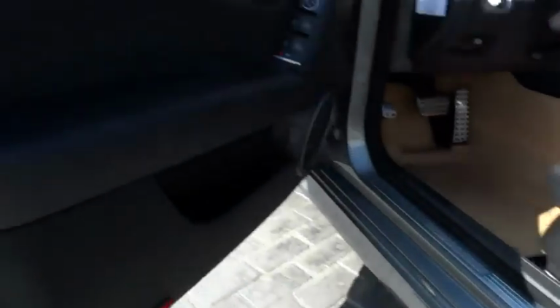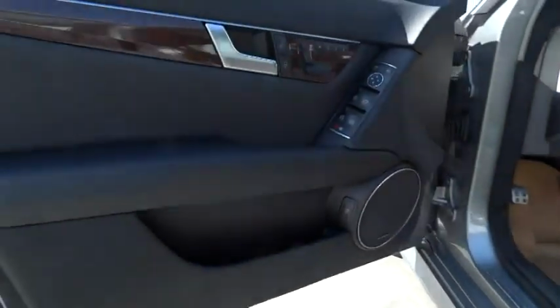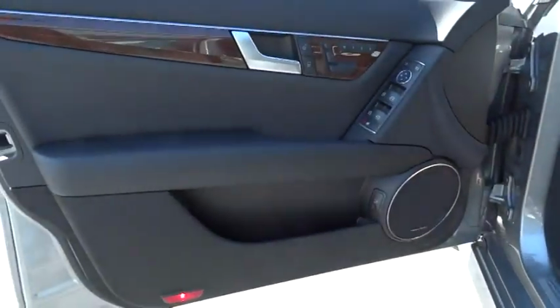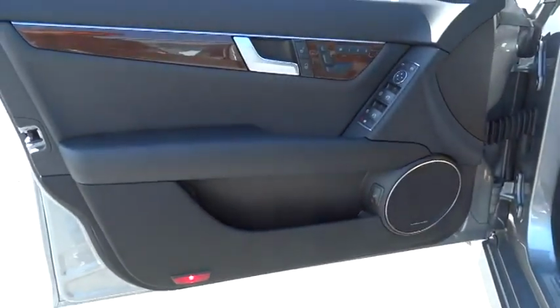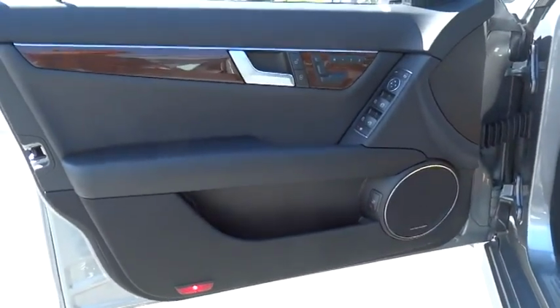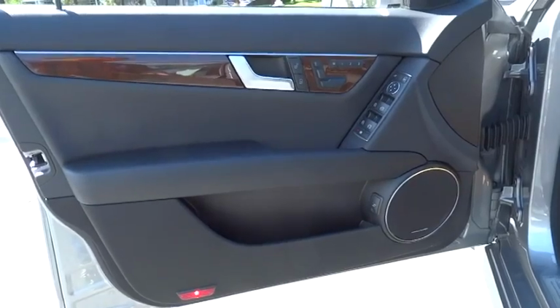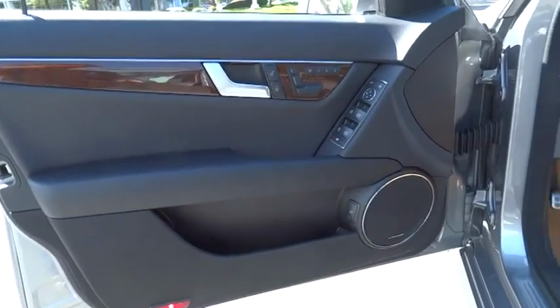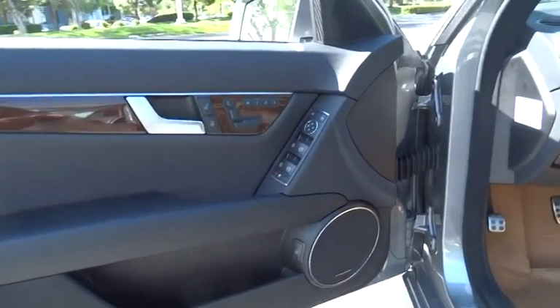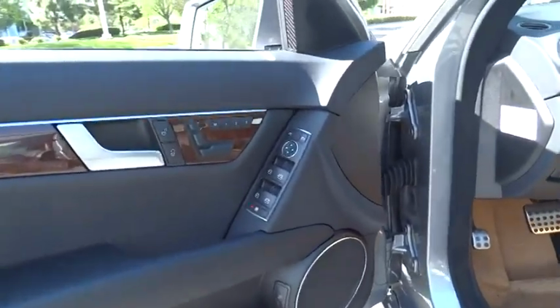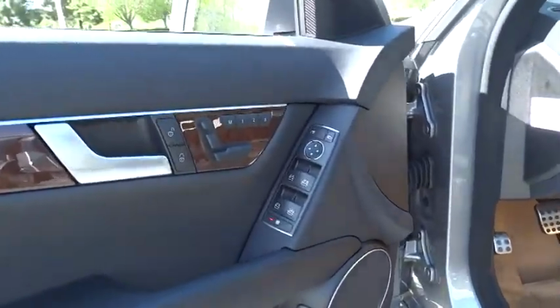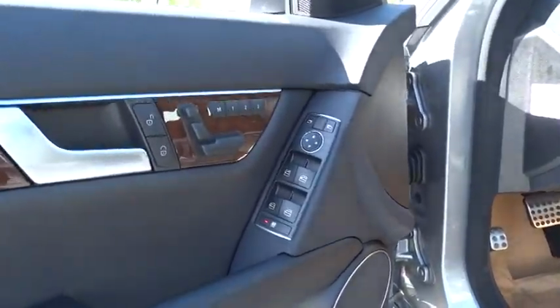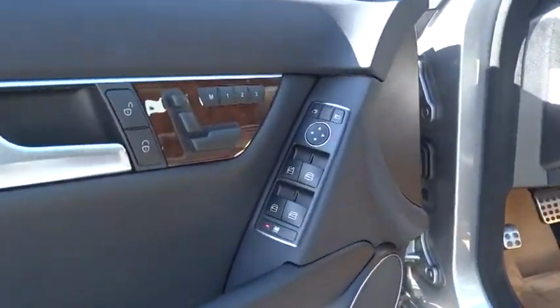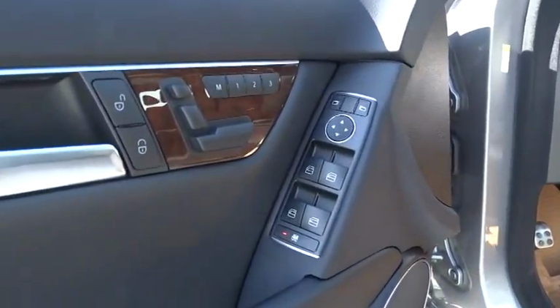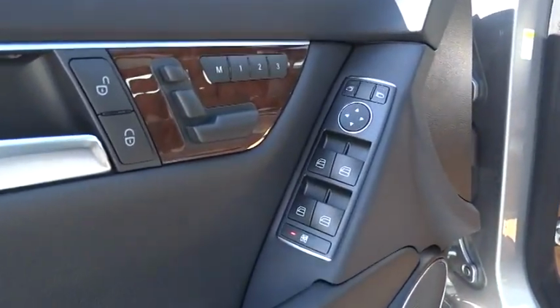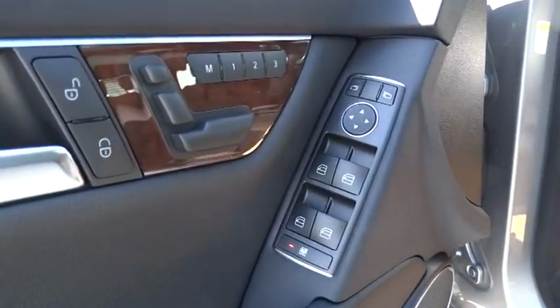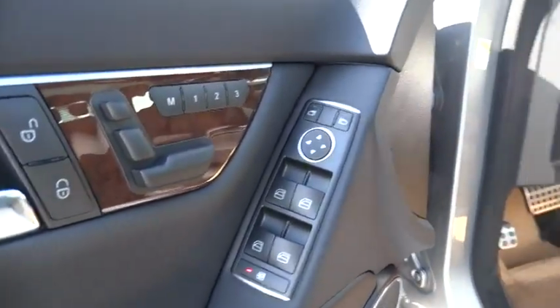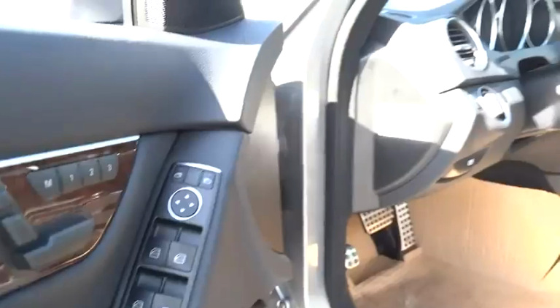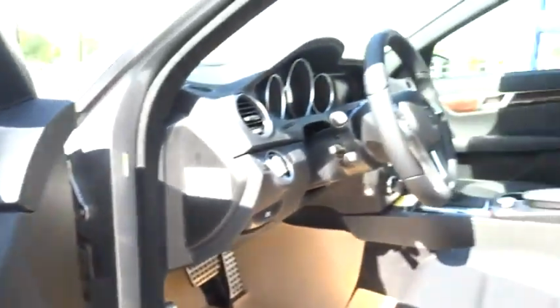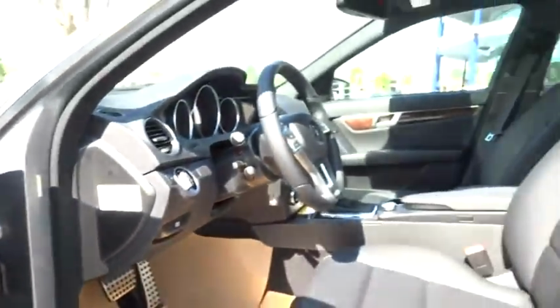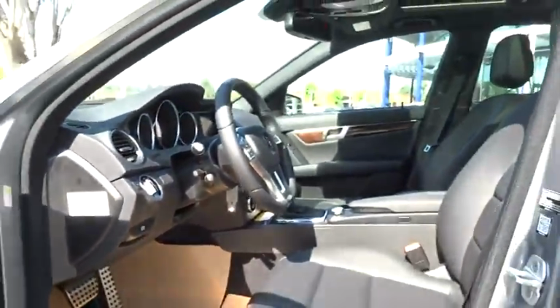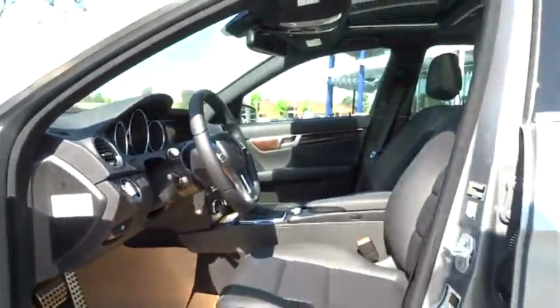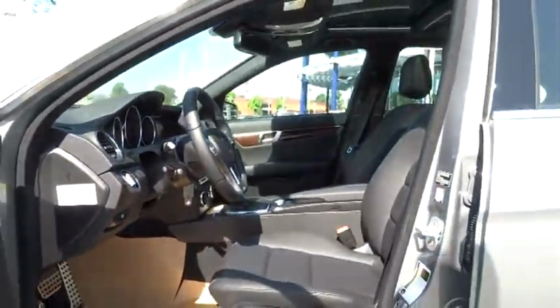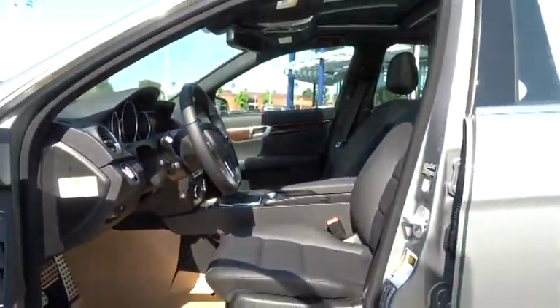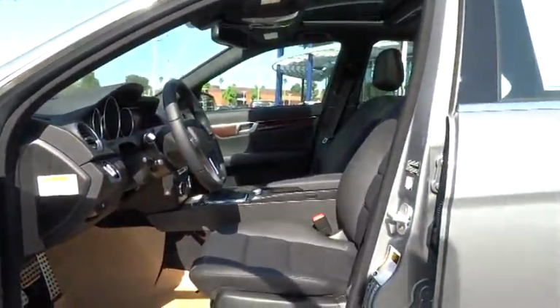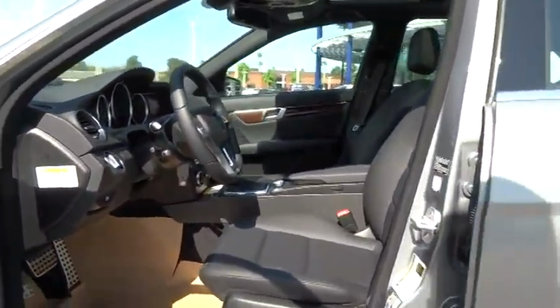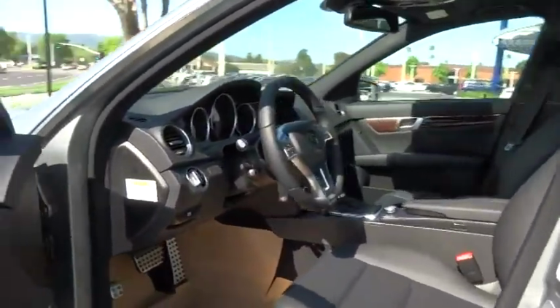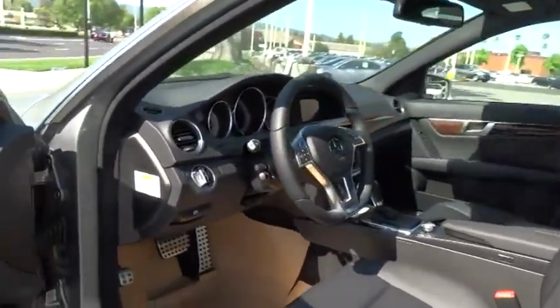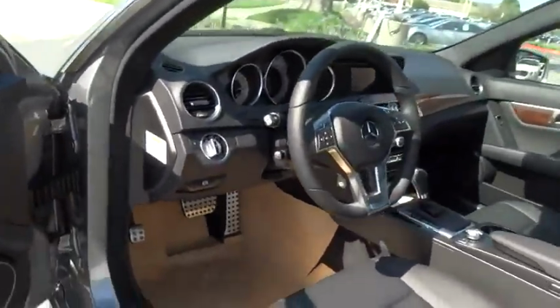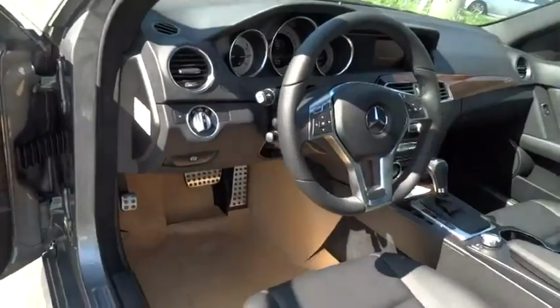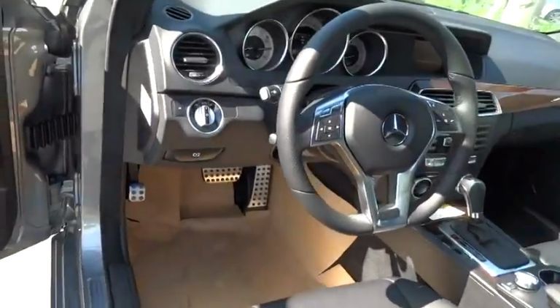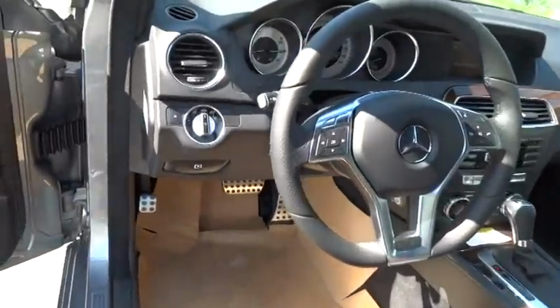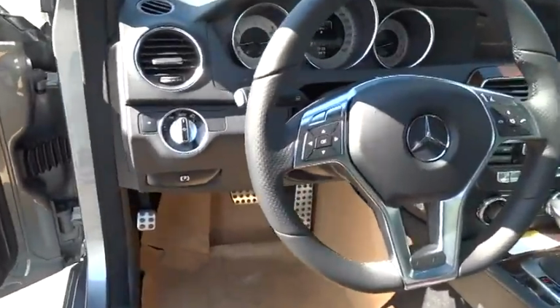PPO, cruise control, aluminum wheels, keyless entry, floor mats, universal garage door opener, climate control, rear defrost, AM FM stereo radio, CD player, and bucket seats.